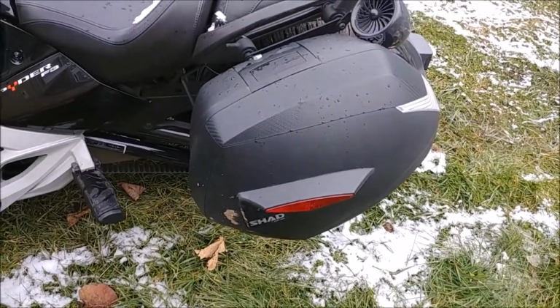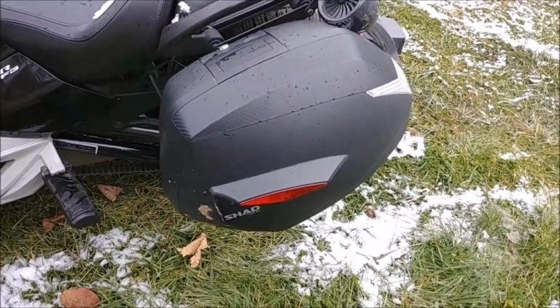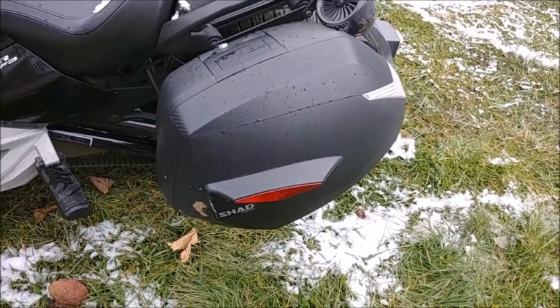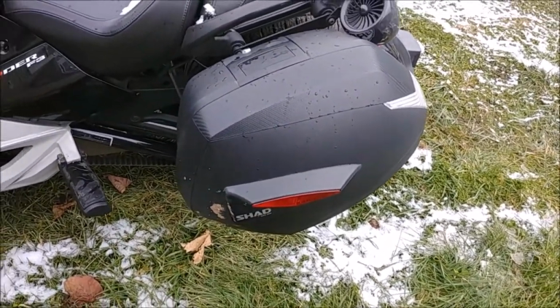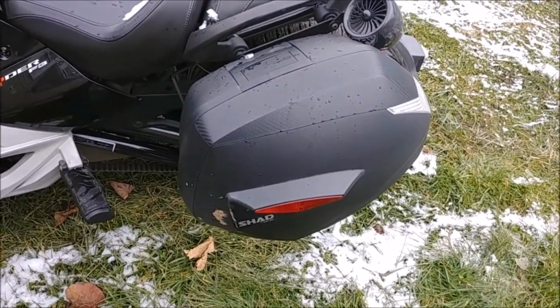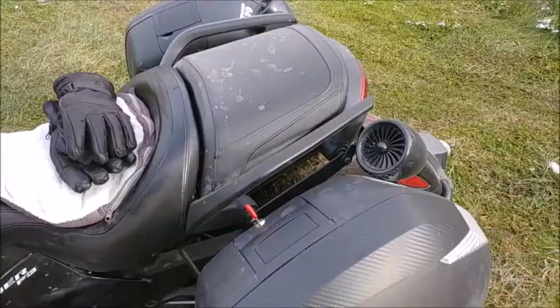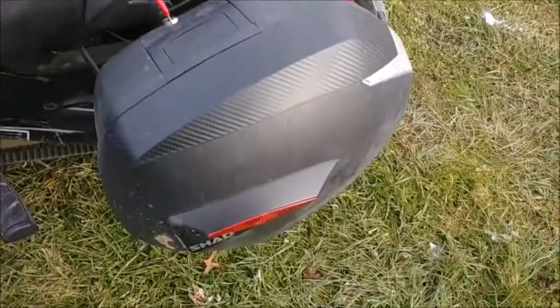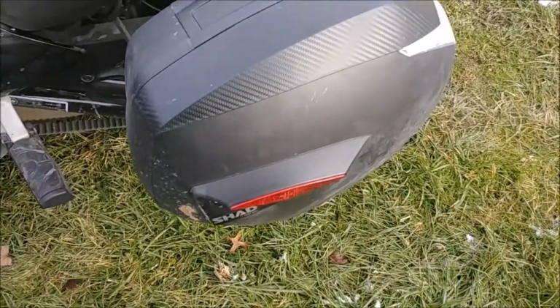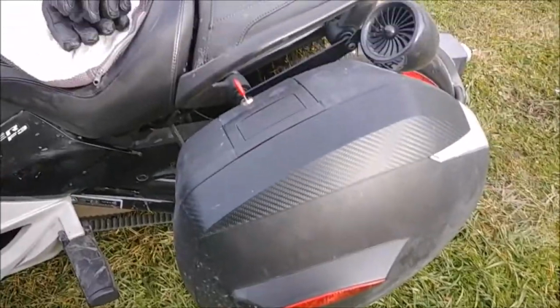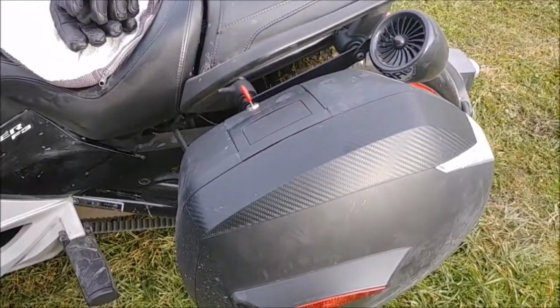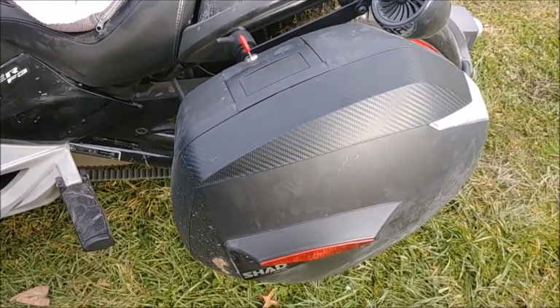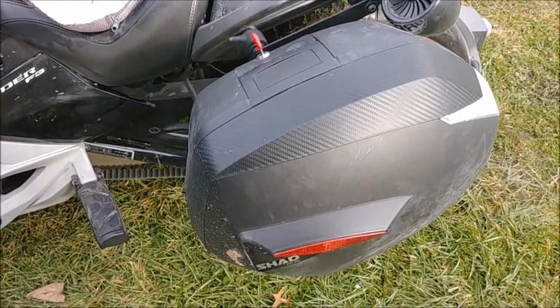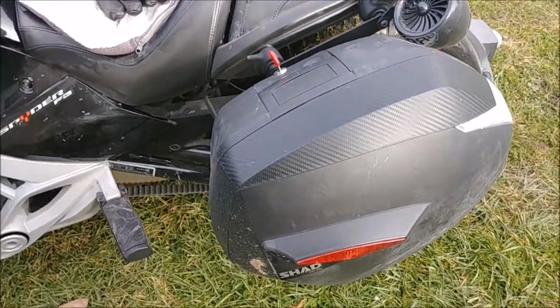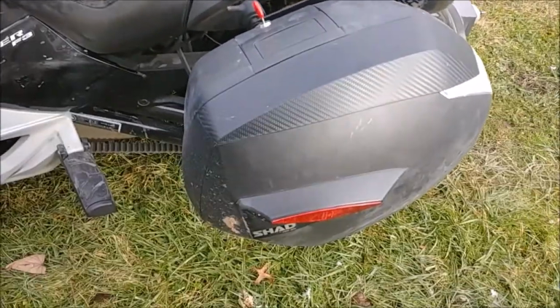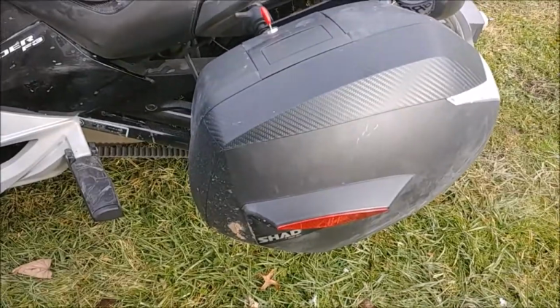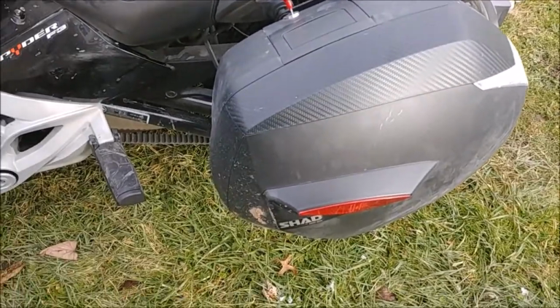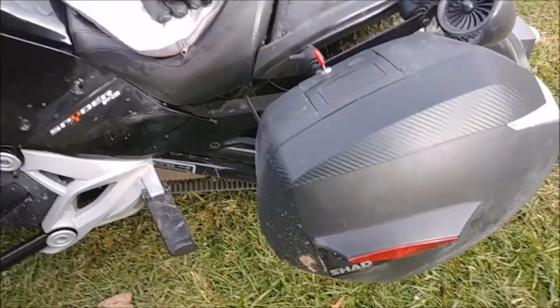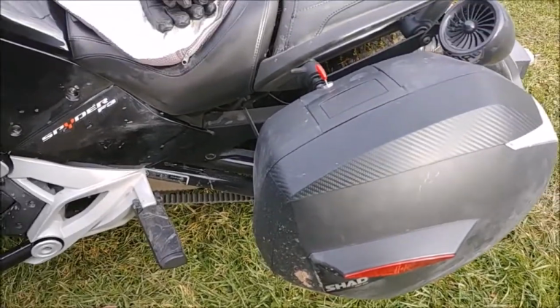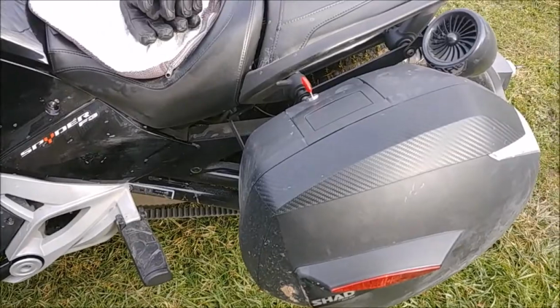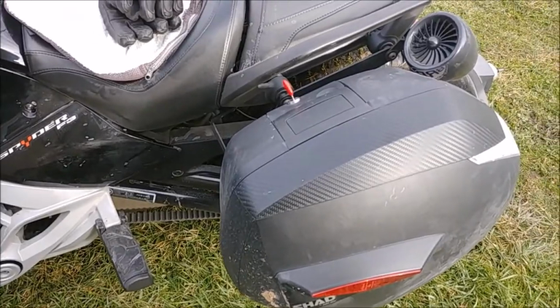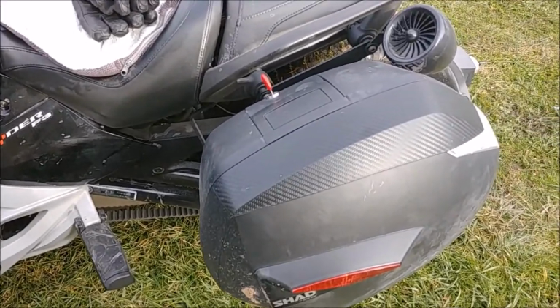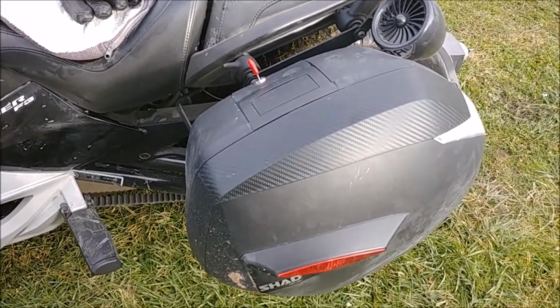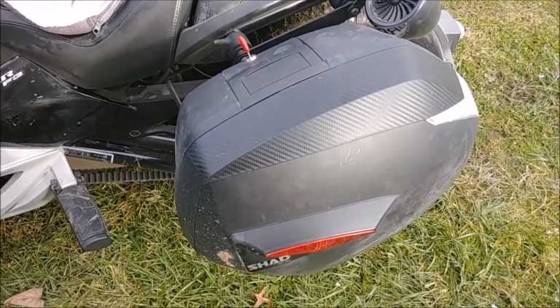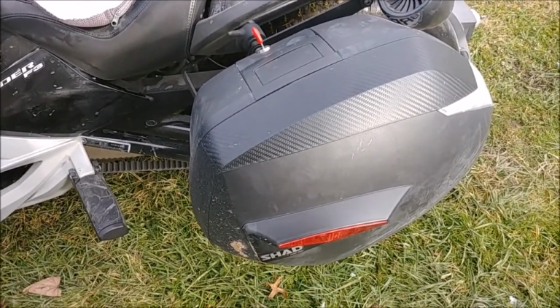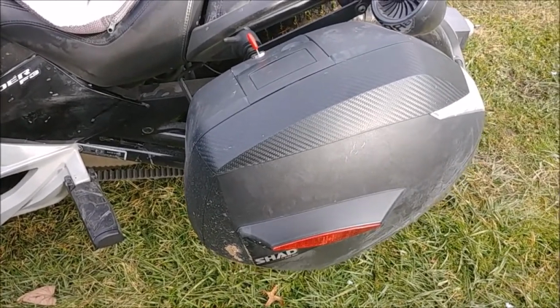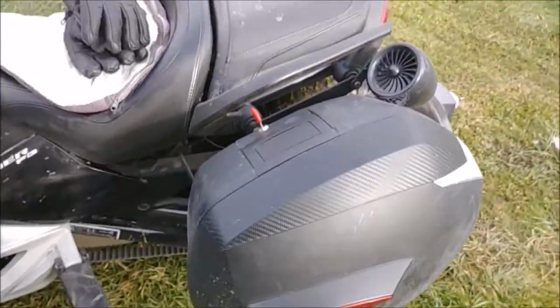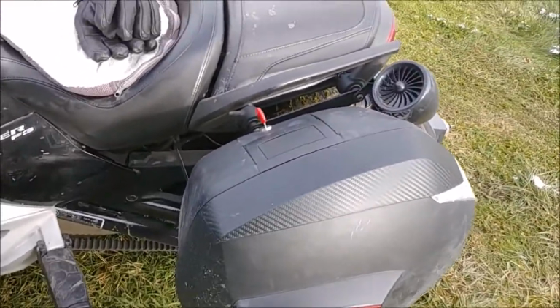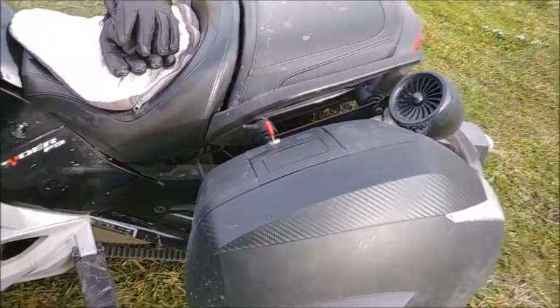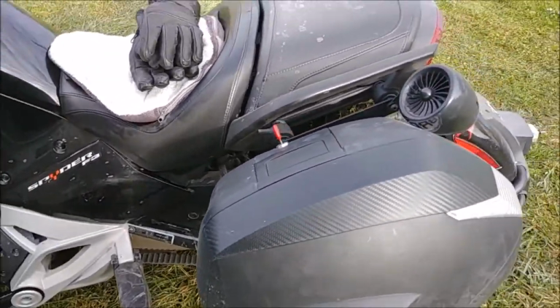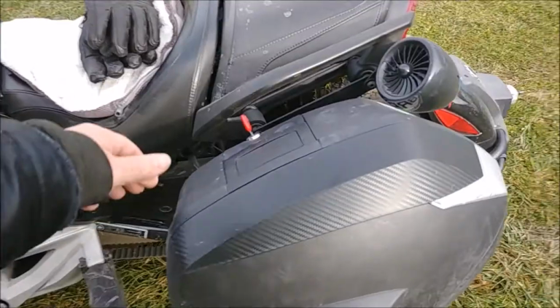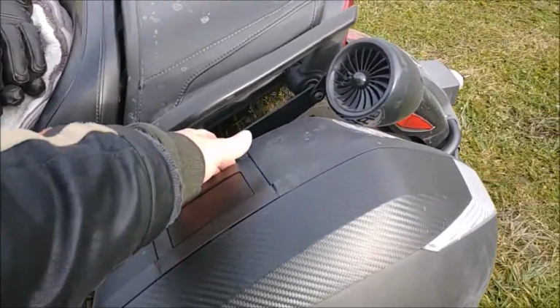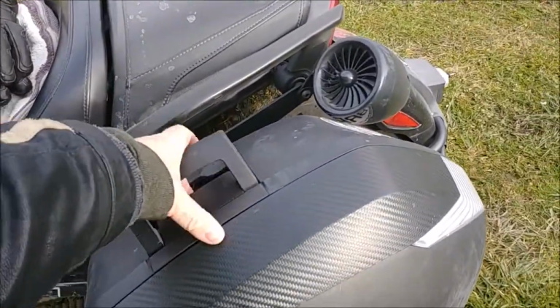Have a great day and stay safe everybody. Welcome back — just got back from a ride. Before I left I was talking about these Shad saddlebags and I said they can support a full face helmet. I don't know why I didn't show everybody that earlier.